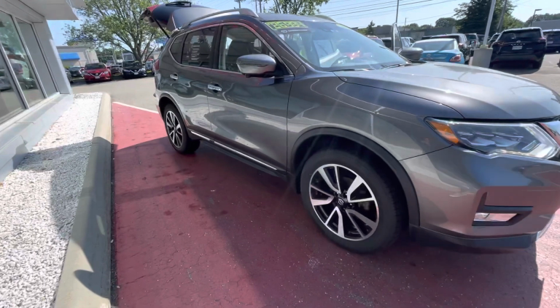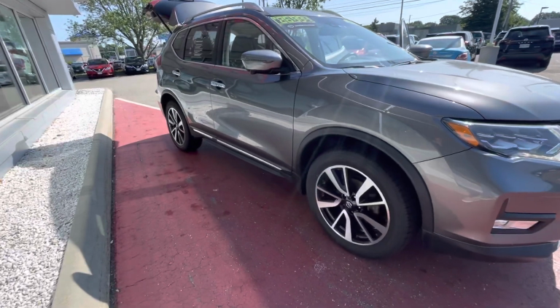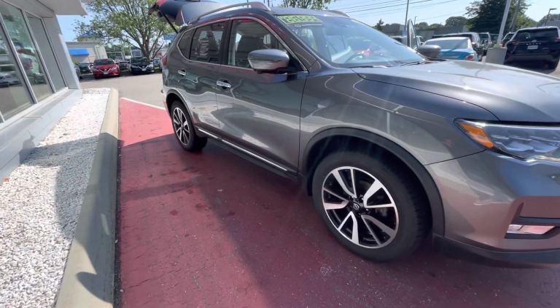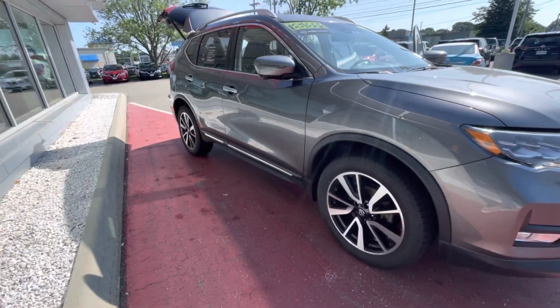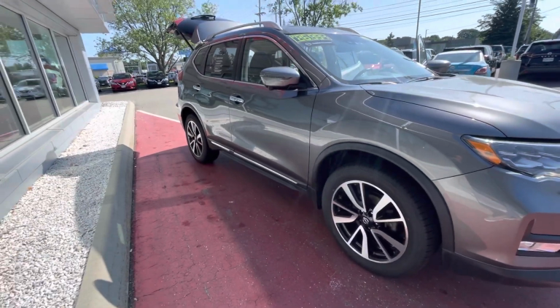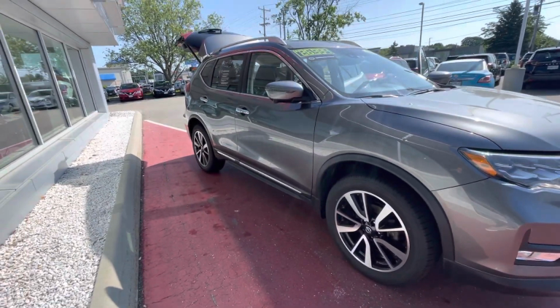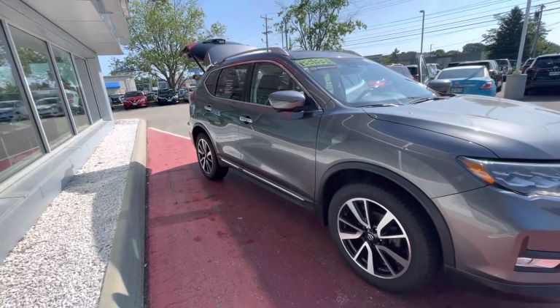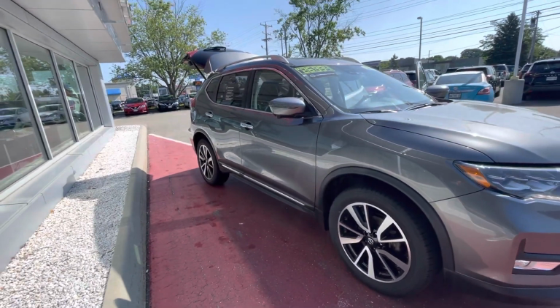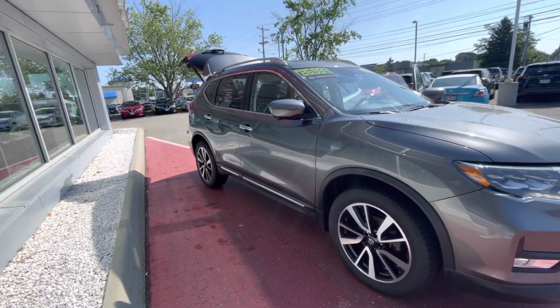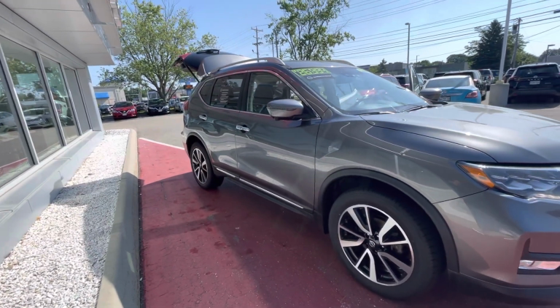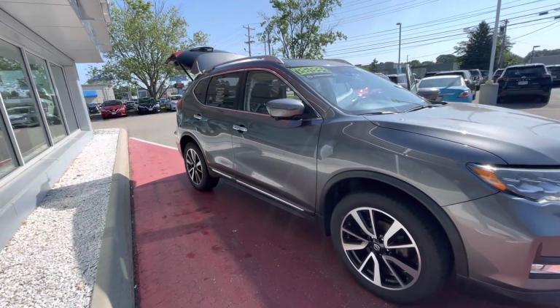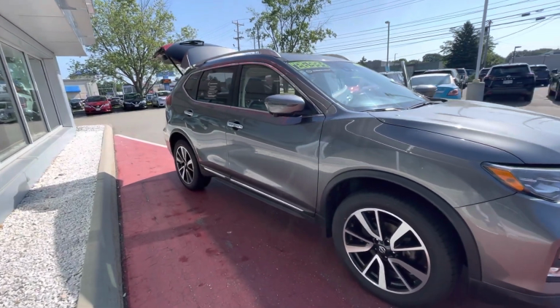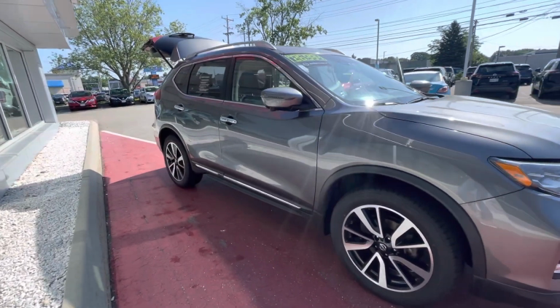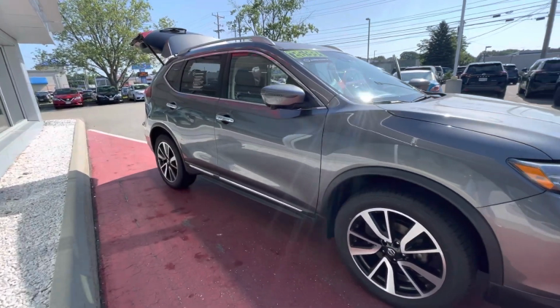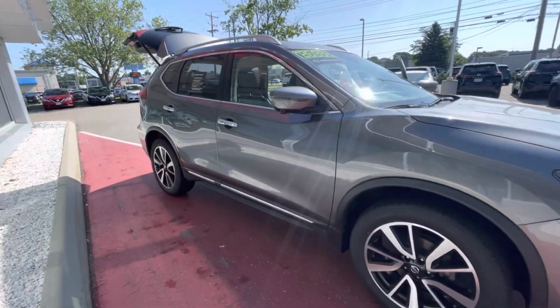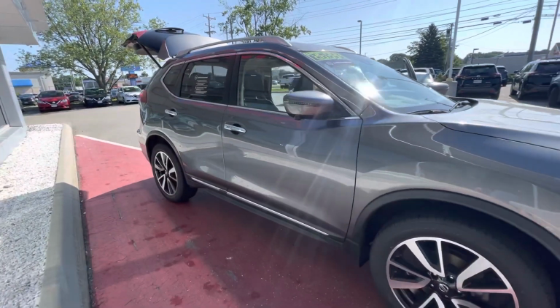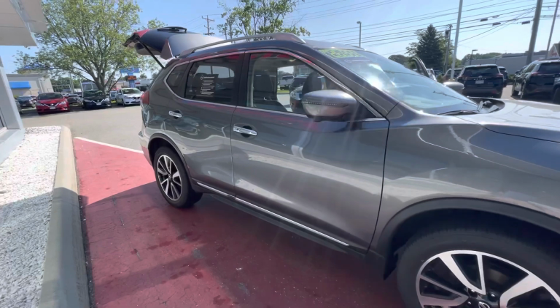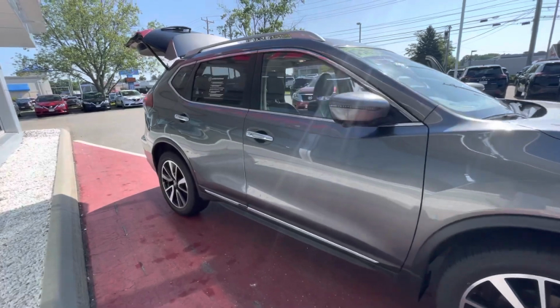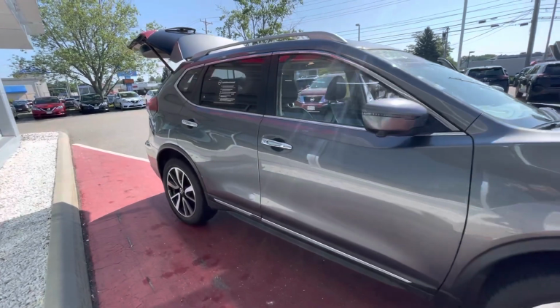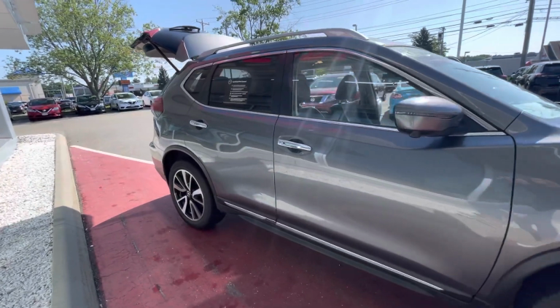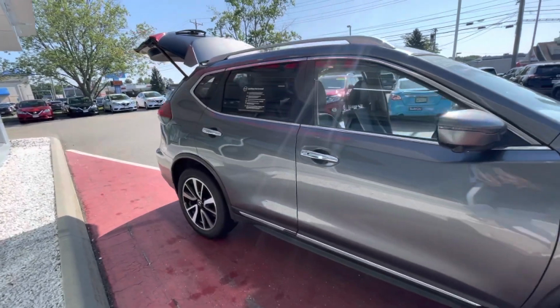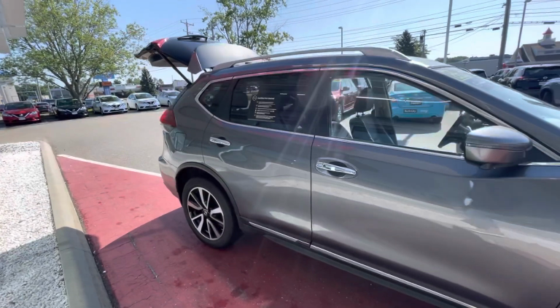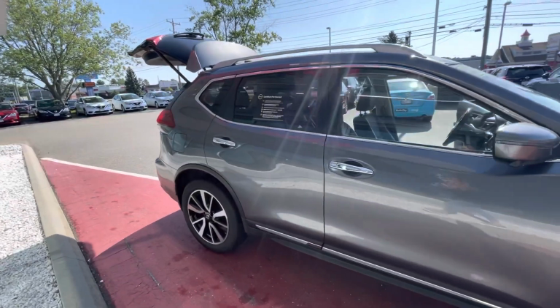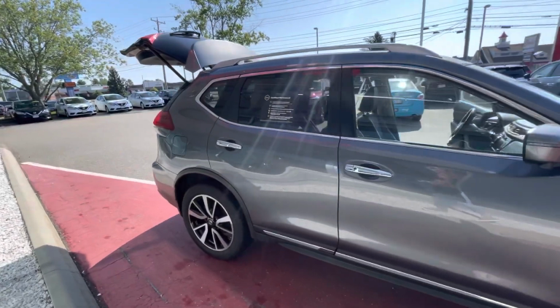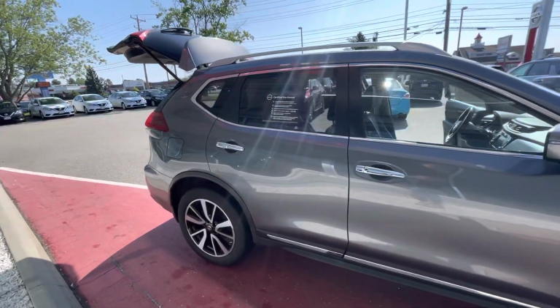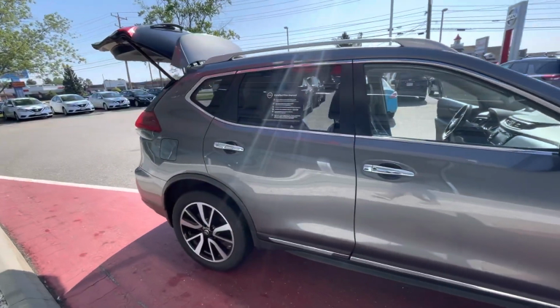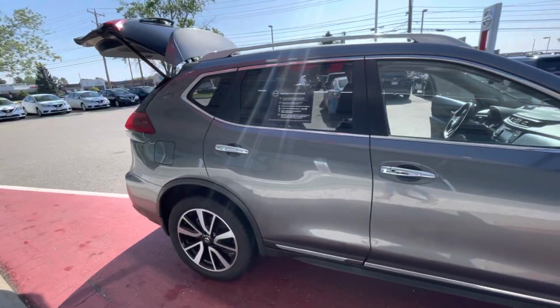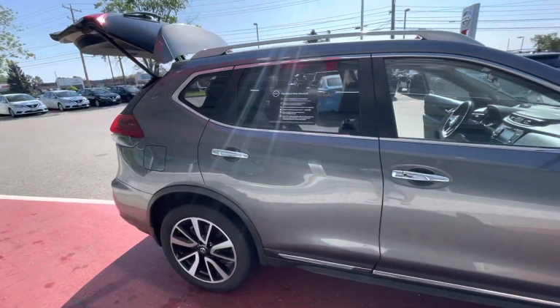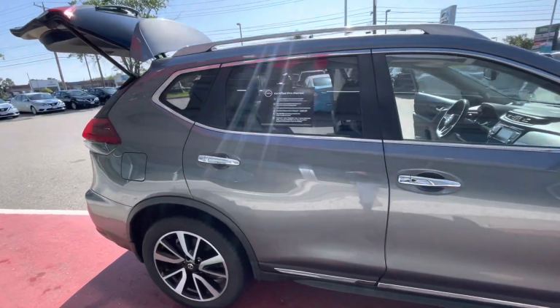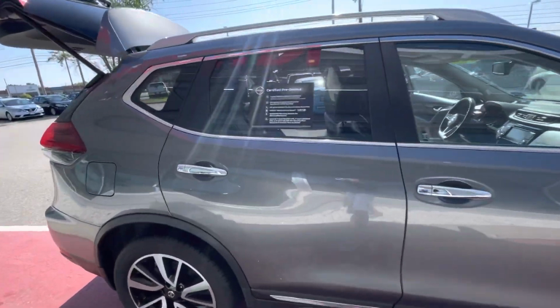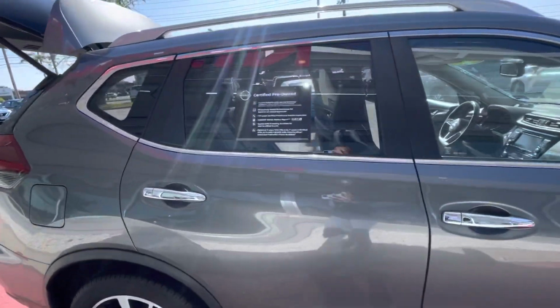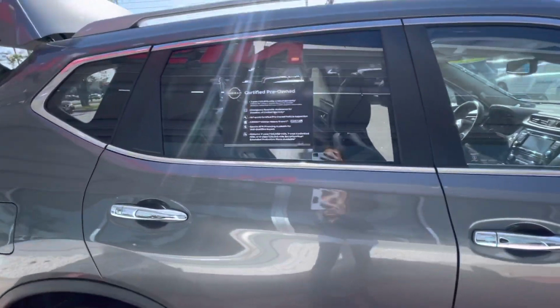This vehicle is certified pre-owned, so it goes through a 167-point inspection that upgrades the powertrain warranty from five-year/60,000 miles to seven-year/100,000 miles.